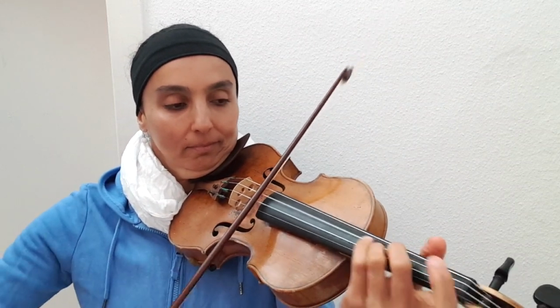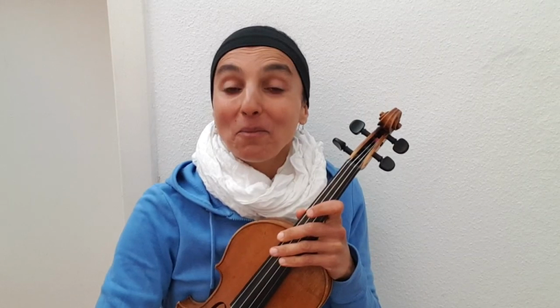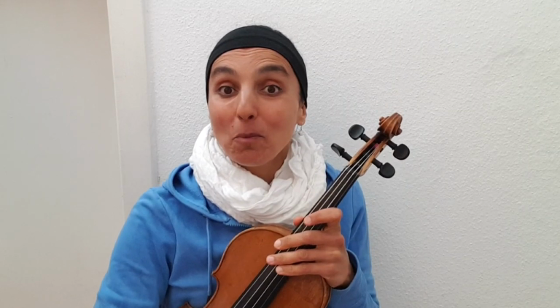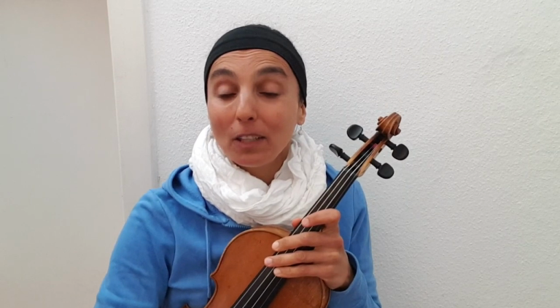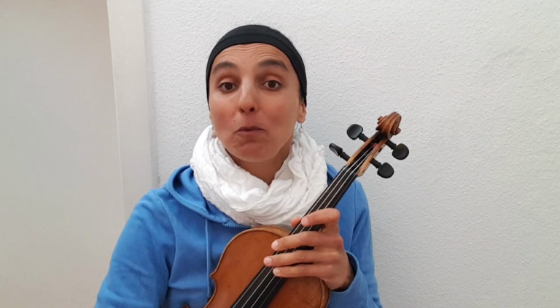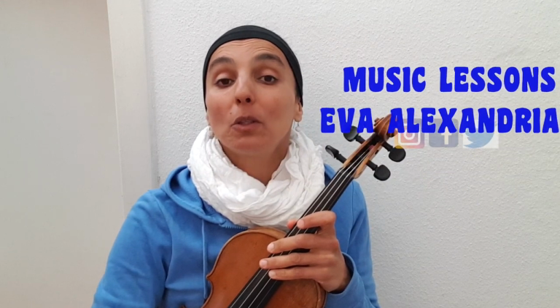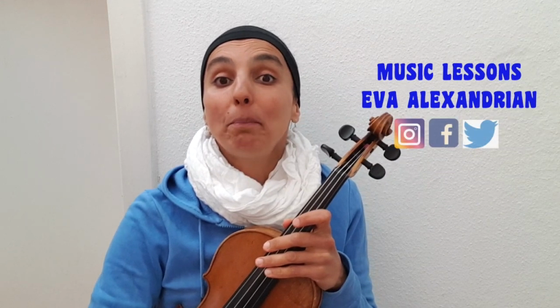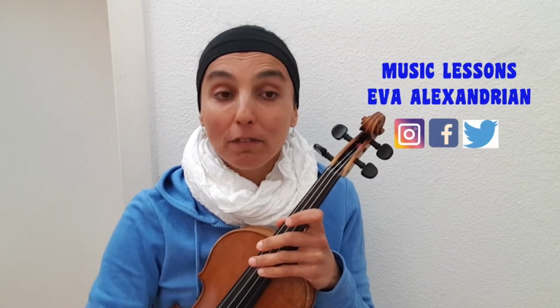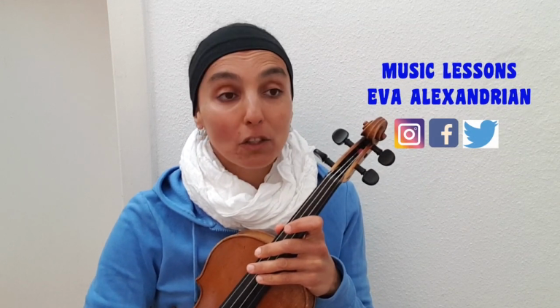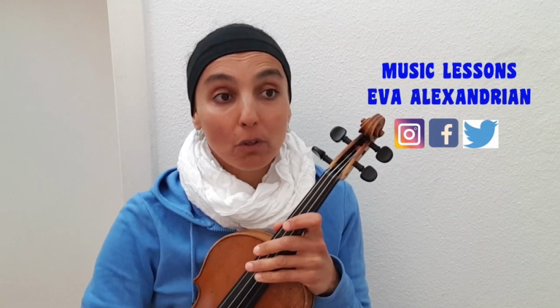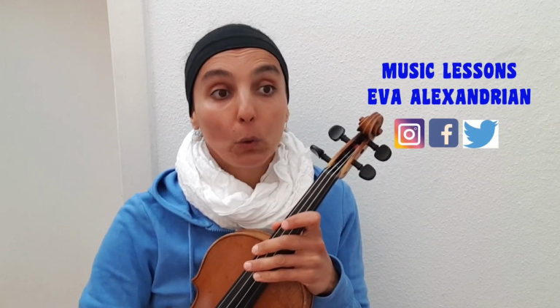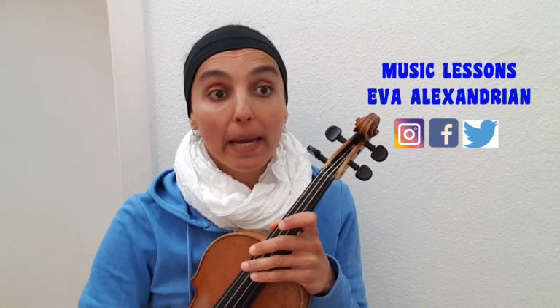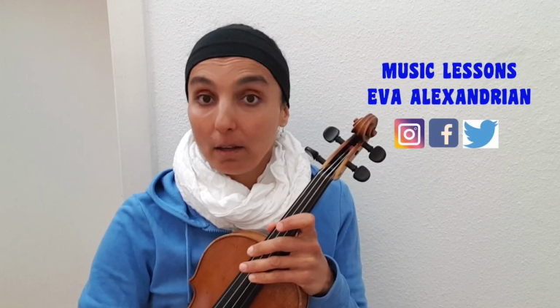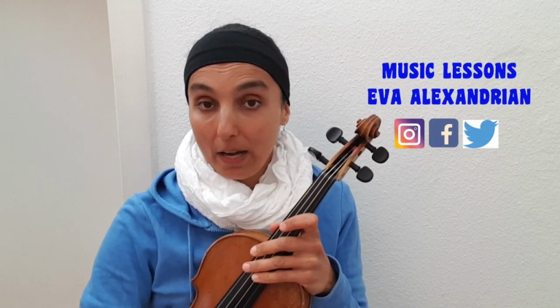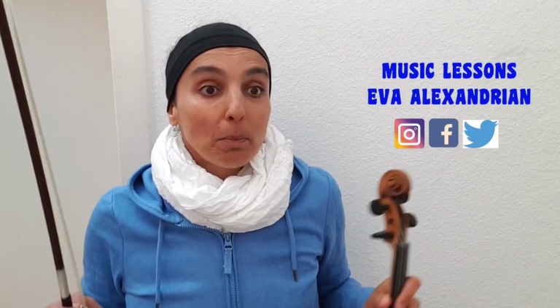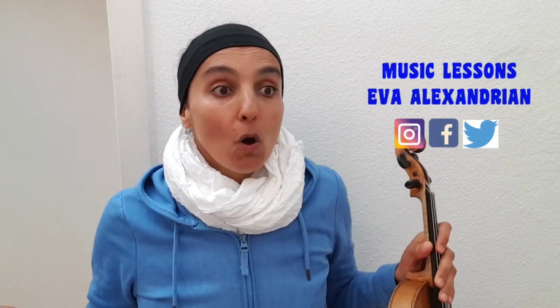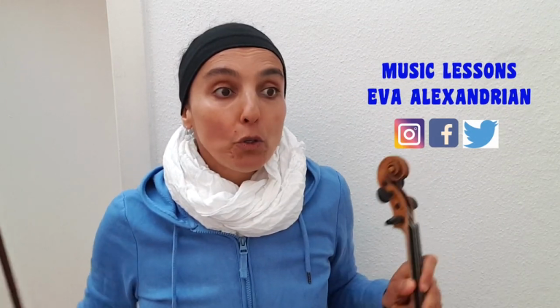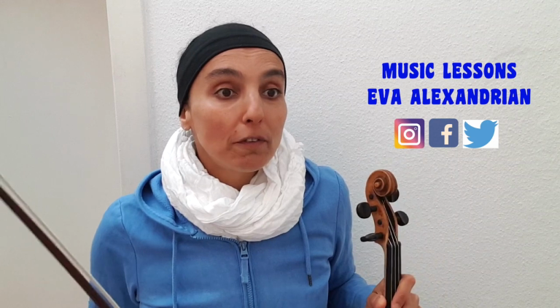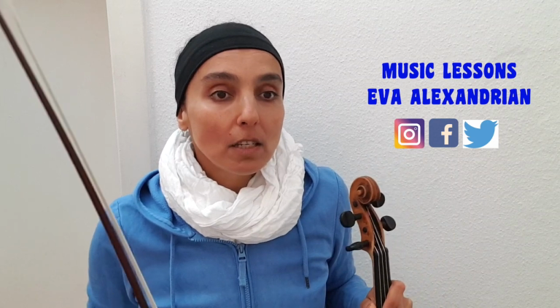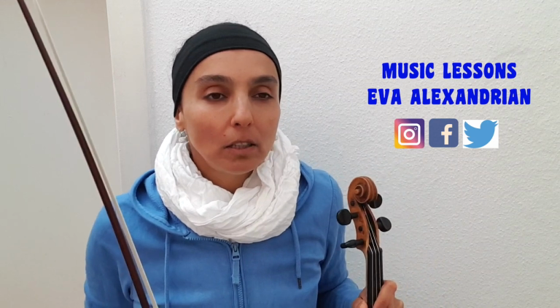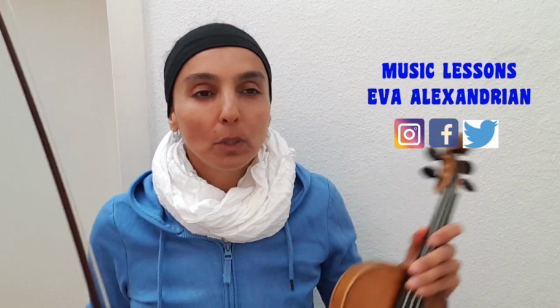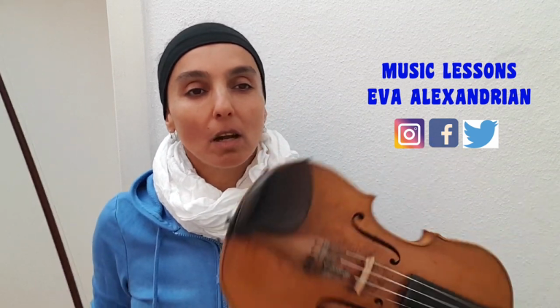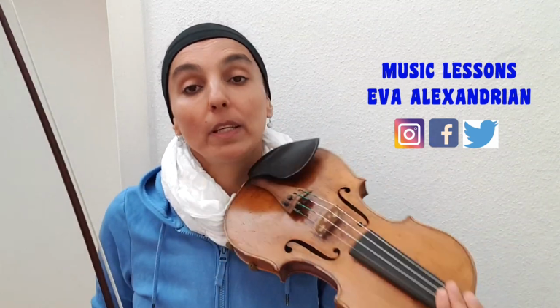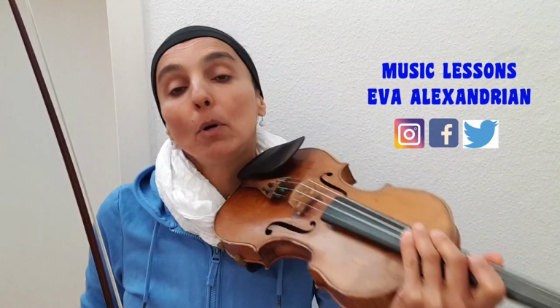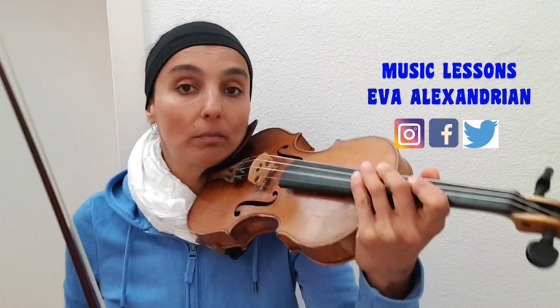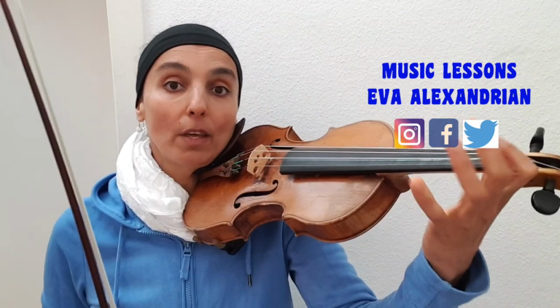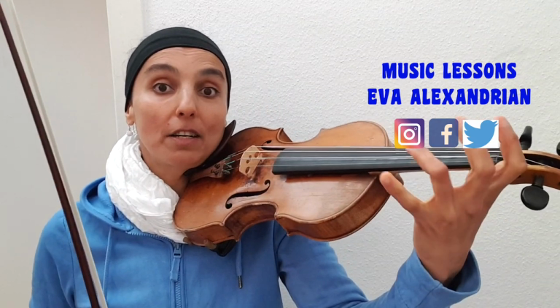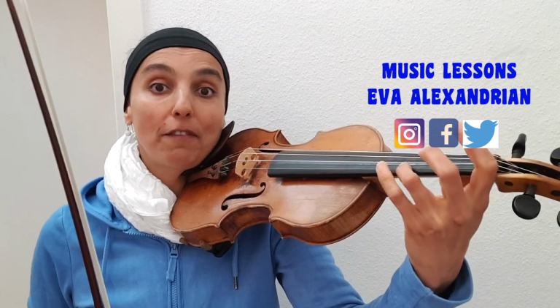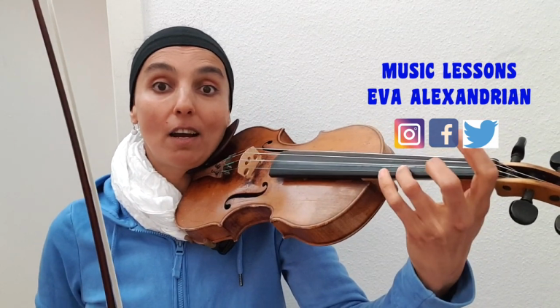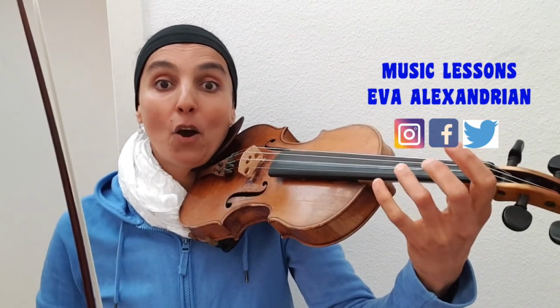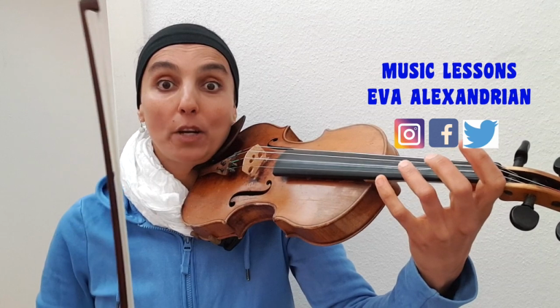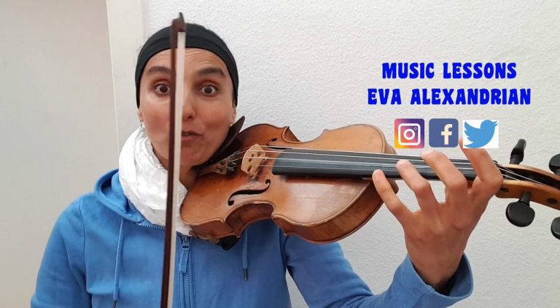Hi and welcome to my channel! Today we're going to learn a beautiful fiddle tune called Pig Anchor Rag. Let's play the whole tune first. We start with a knuckle-bow, the third finger on an E-string.